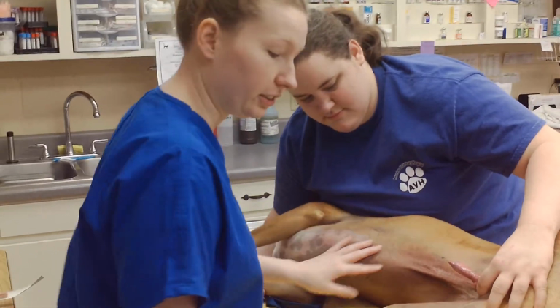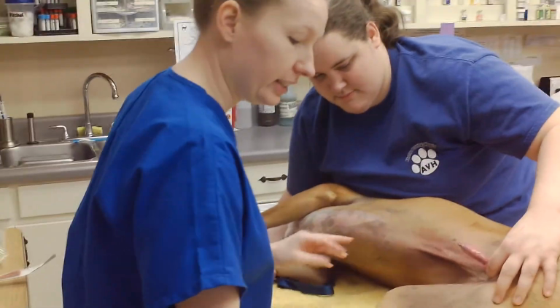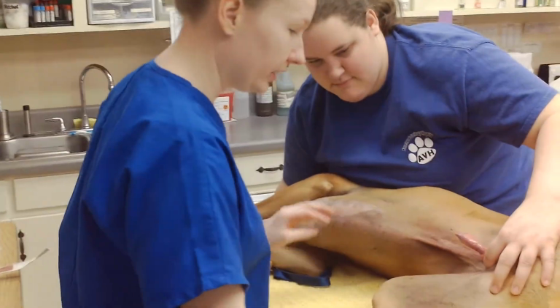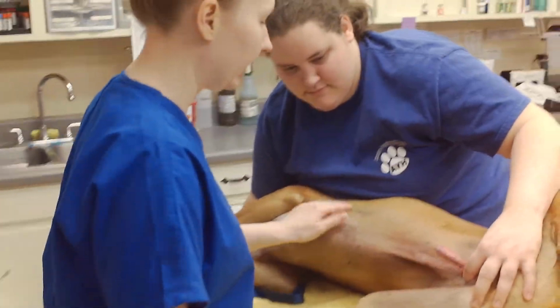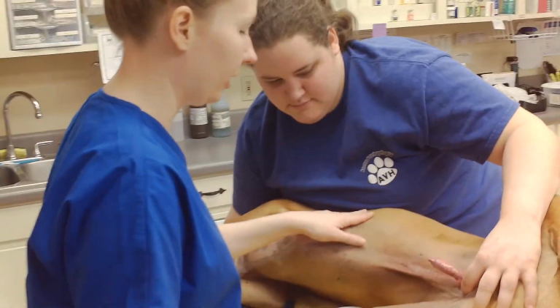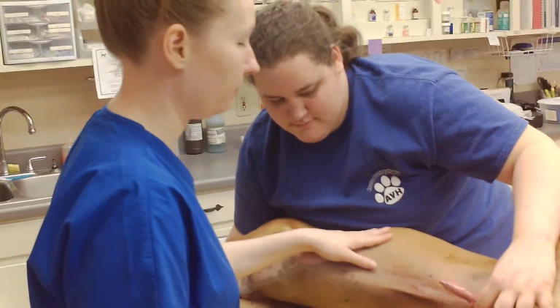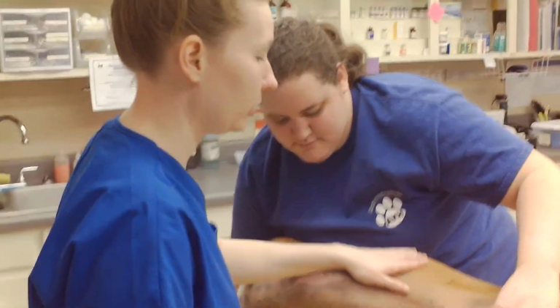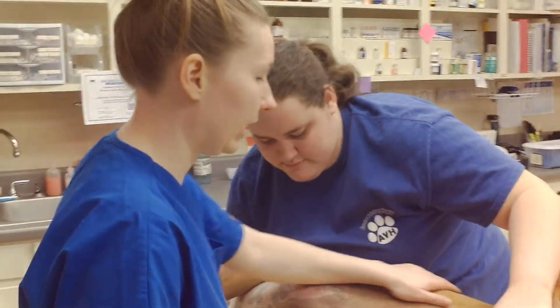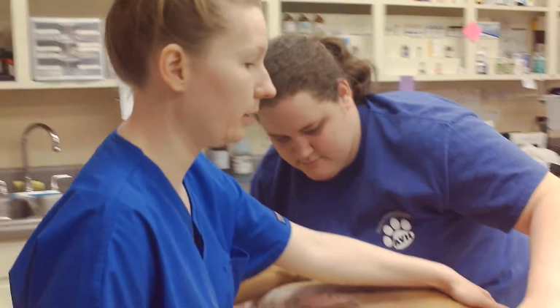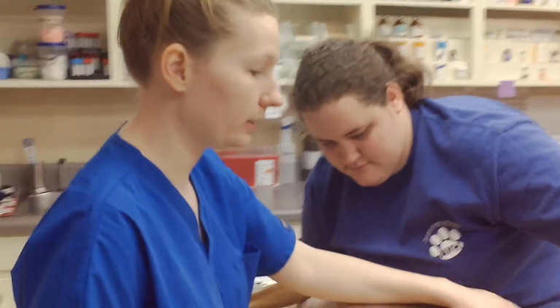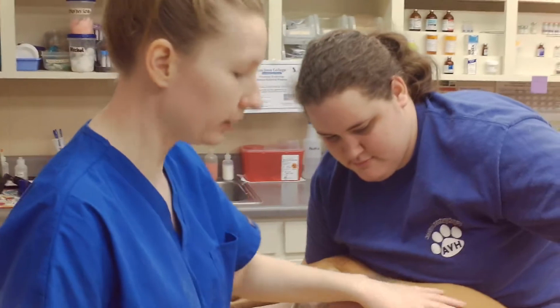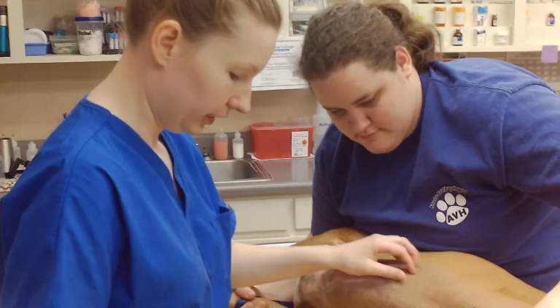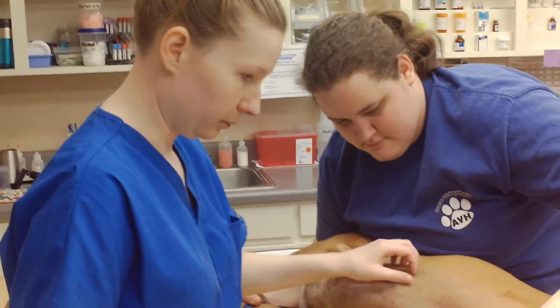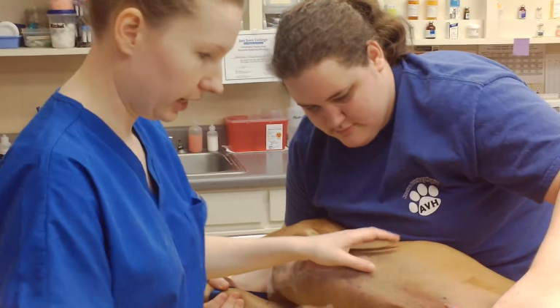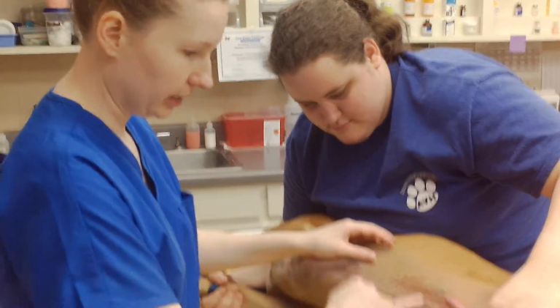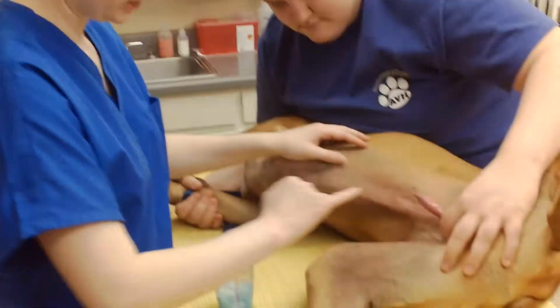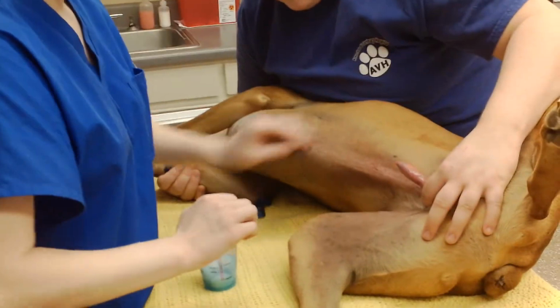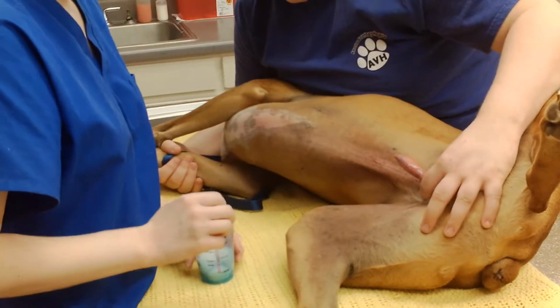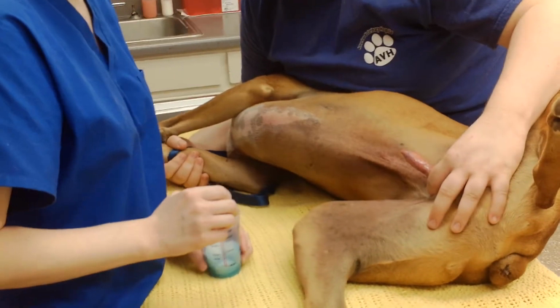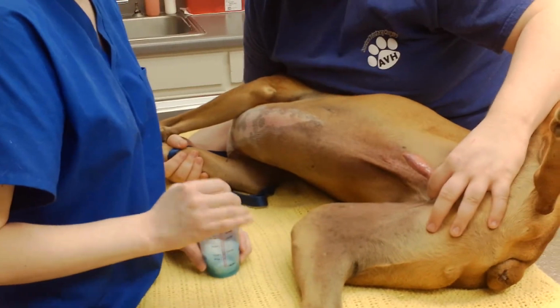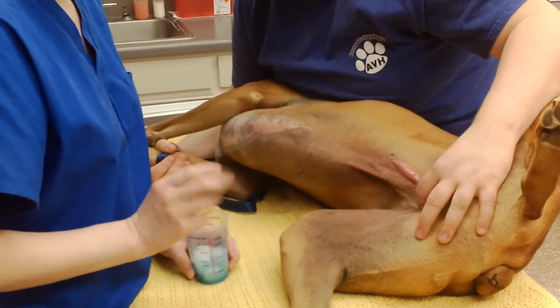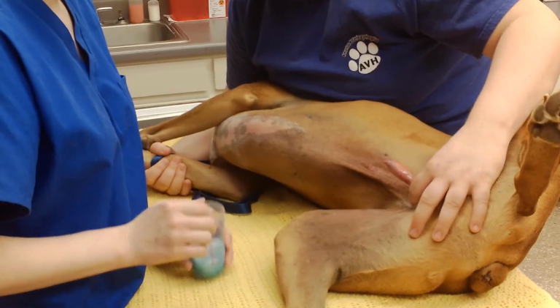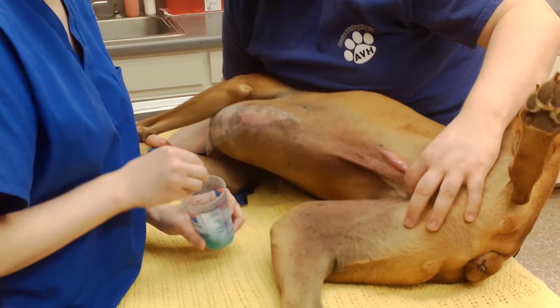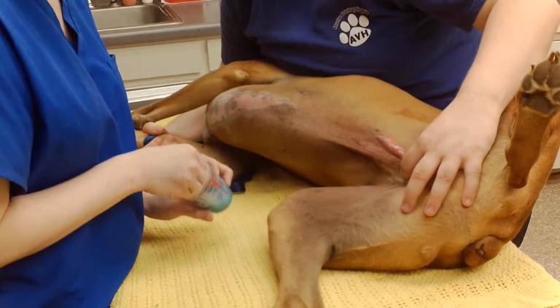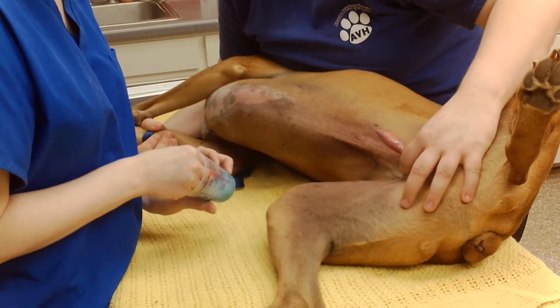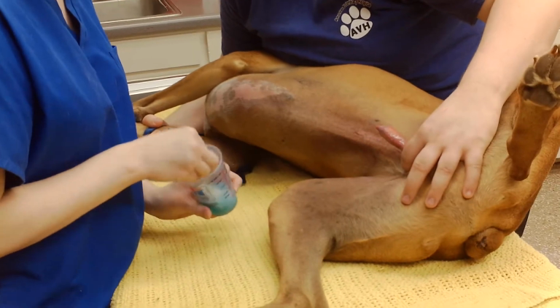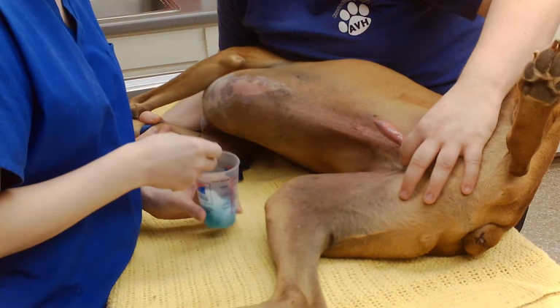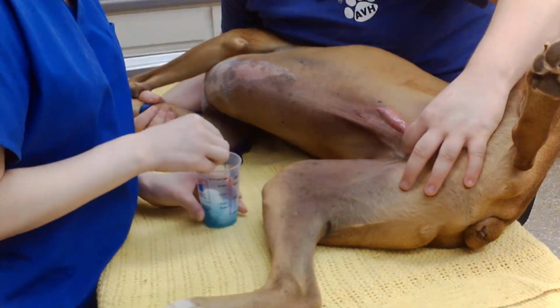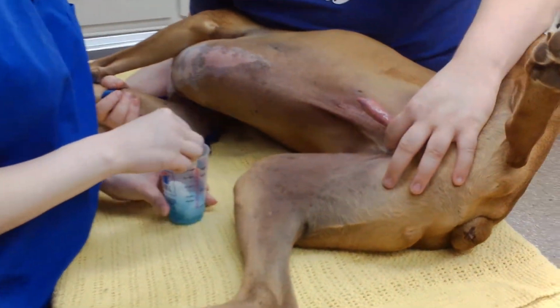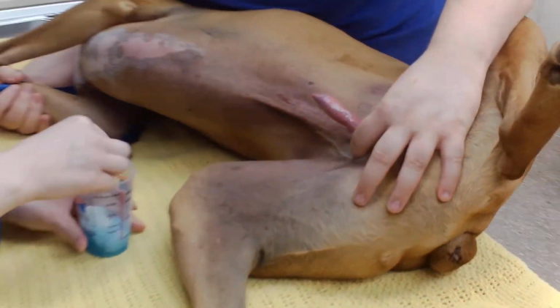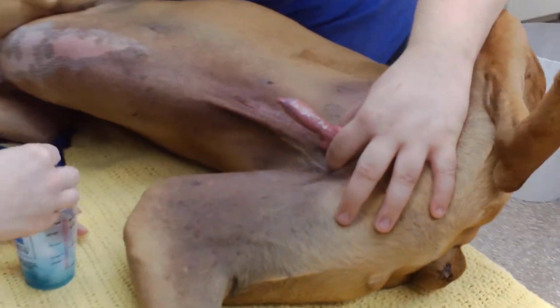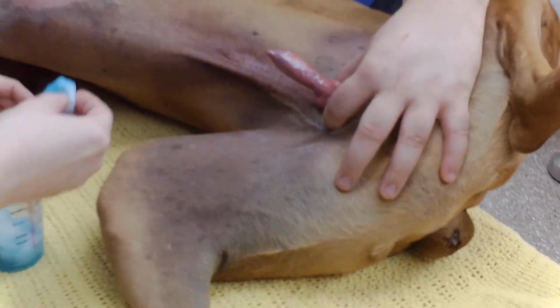Alright, this is a urinary catheter on a male dog. We've already got his glans exposed. I'm going to go ahead and get him scrubbed up and ready to go, just to show you what it is that we would do.